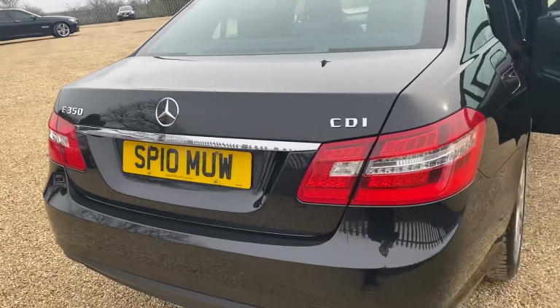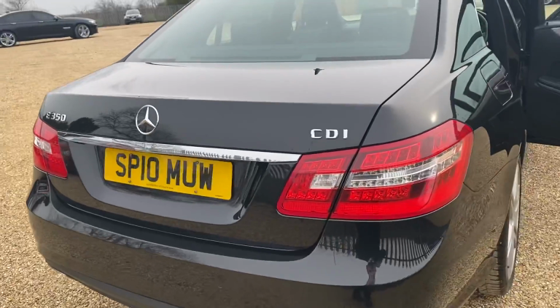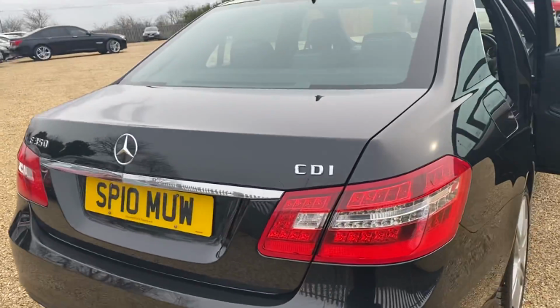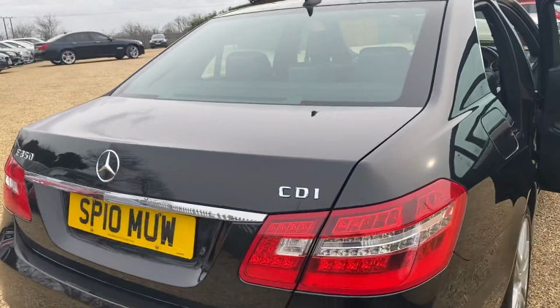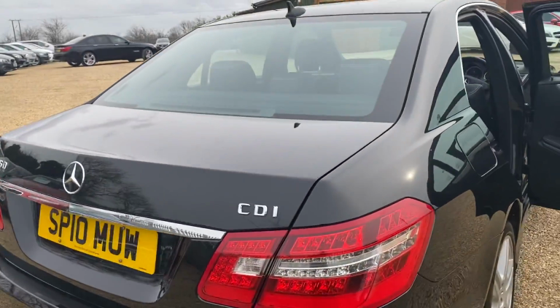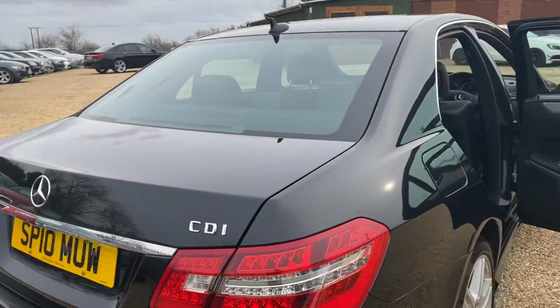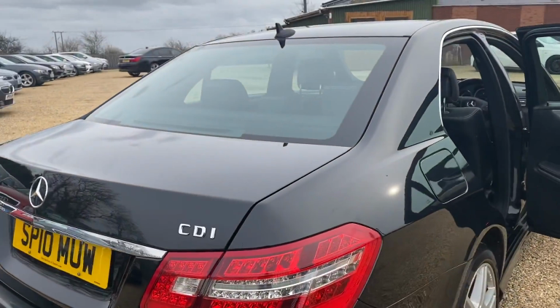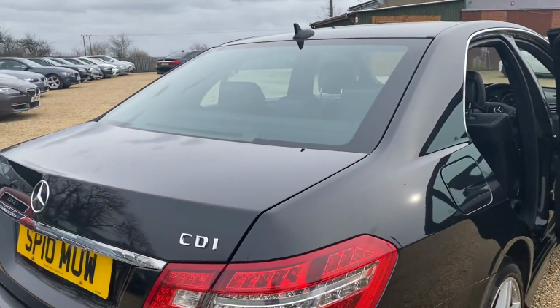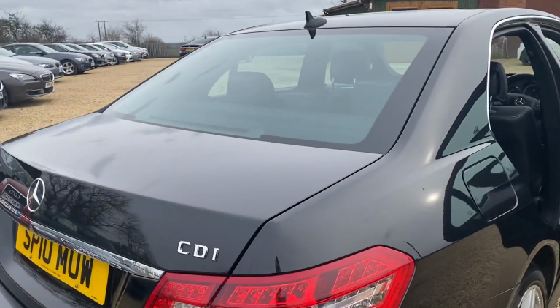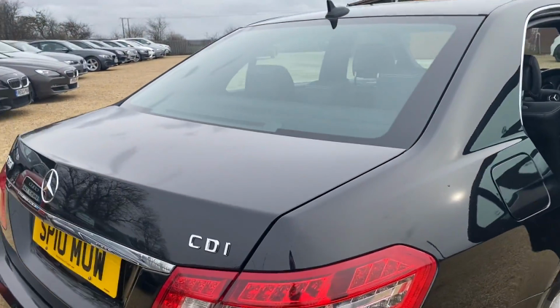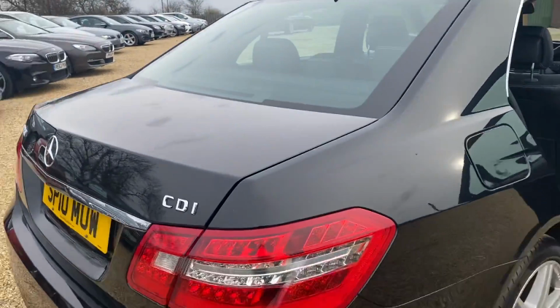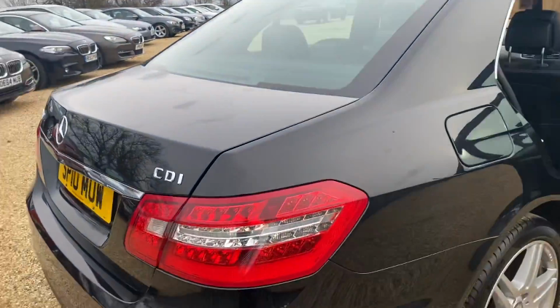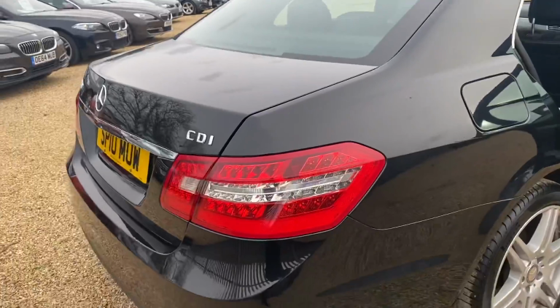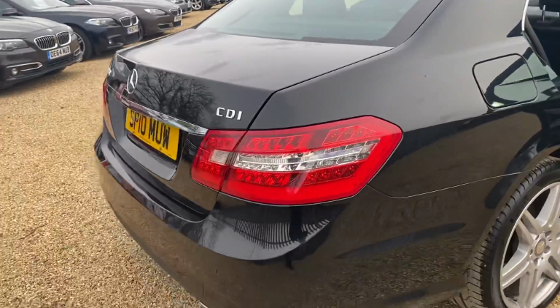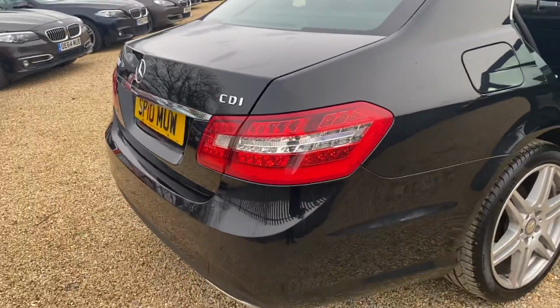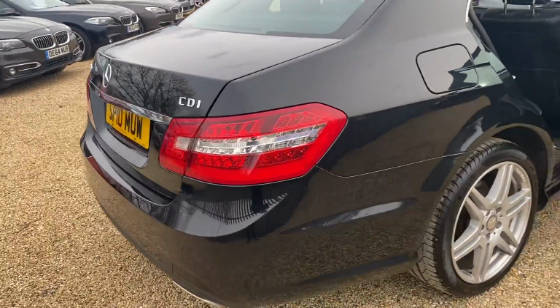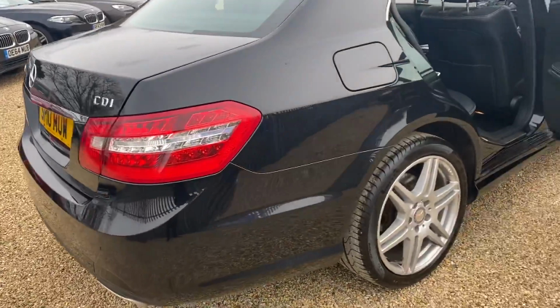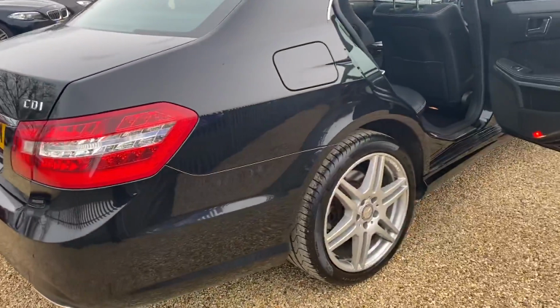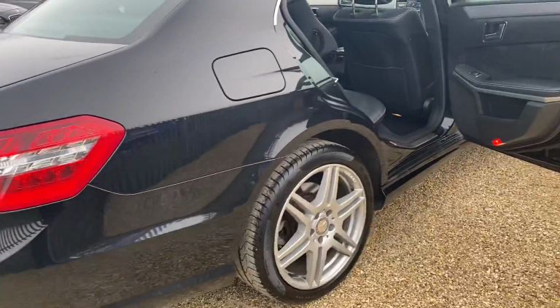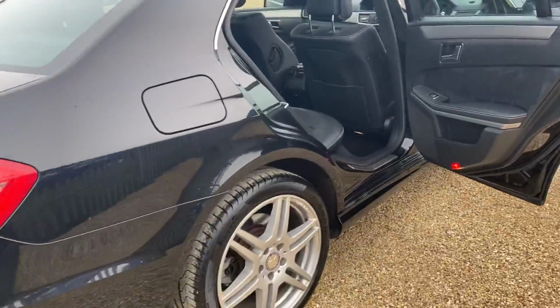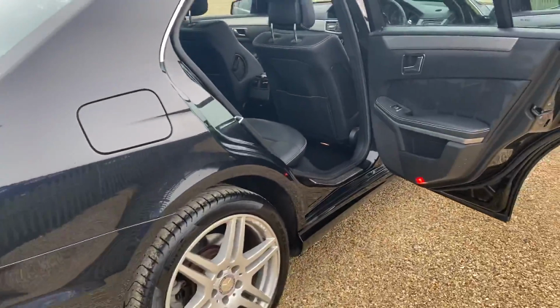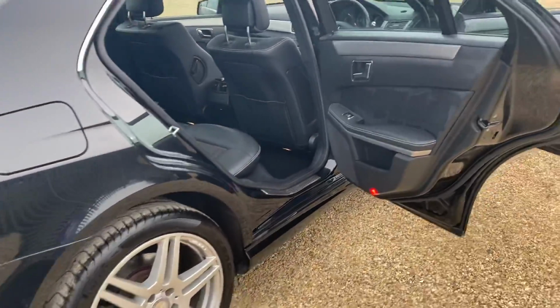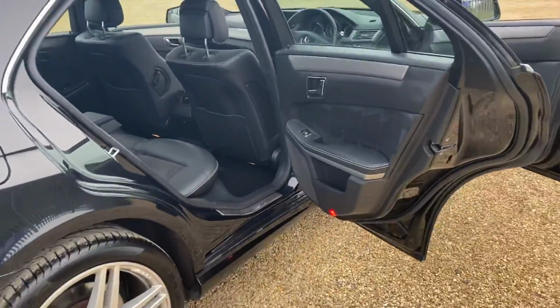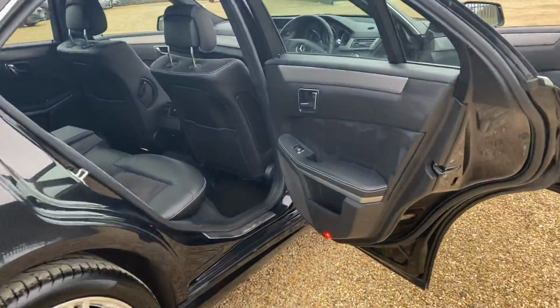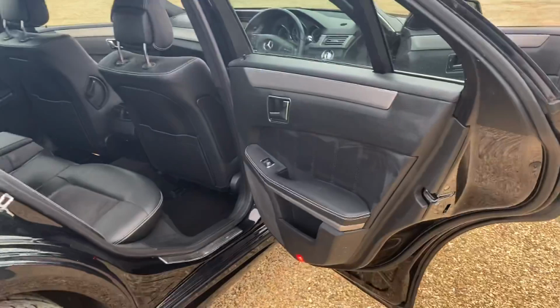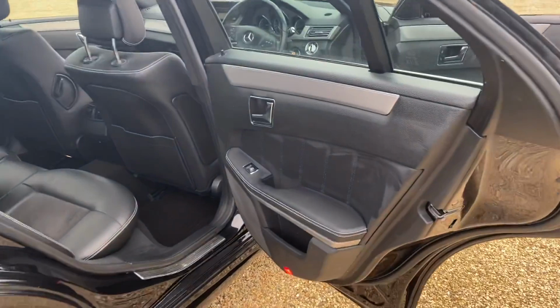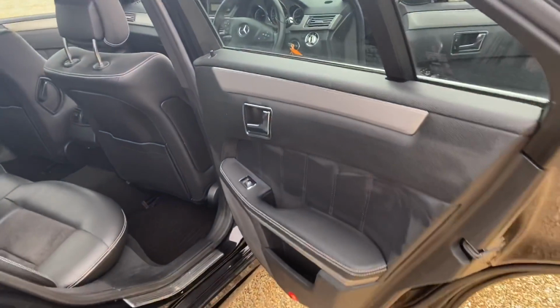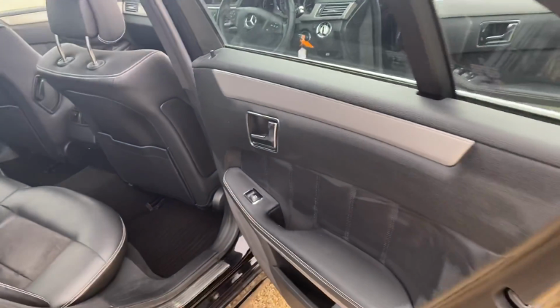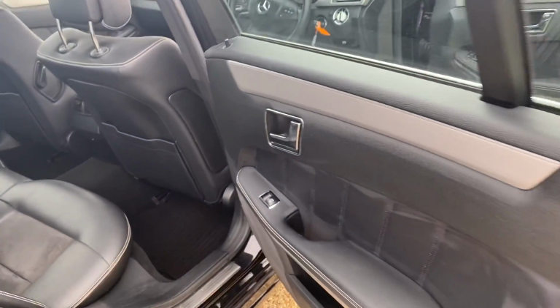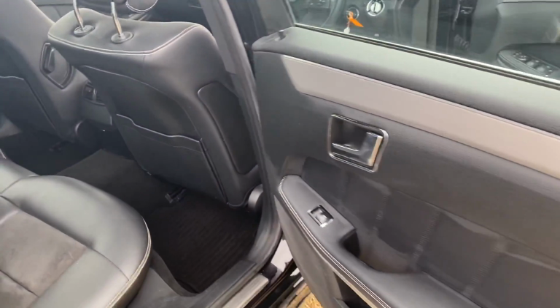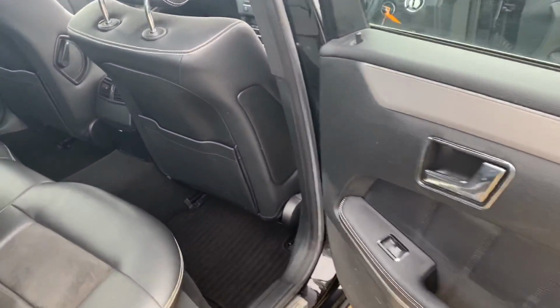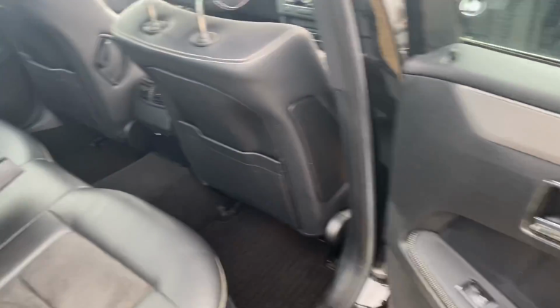Coming around the side, we can also see it has a heated rear windscreen and we have got the LED rear lights as well. Coming along to the other passenger side, you get to see the same style repeated around the car.